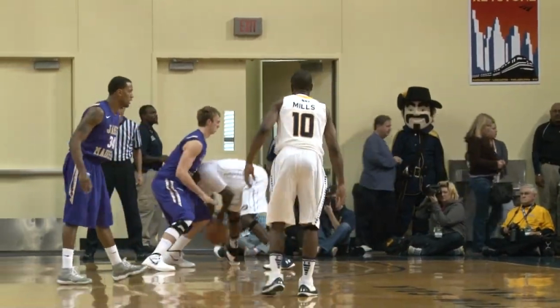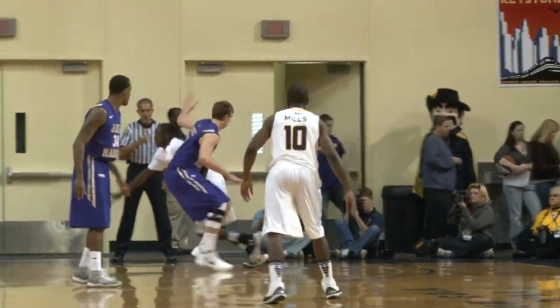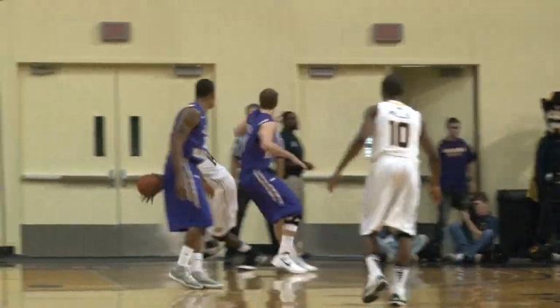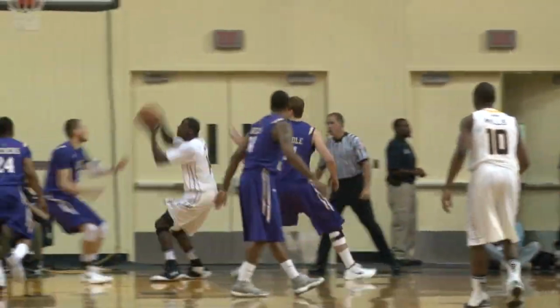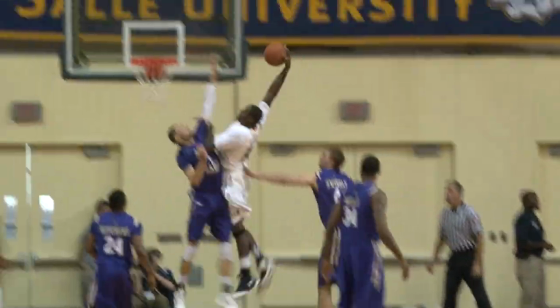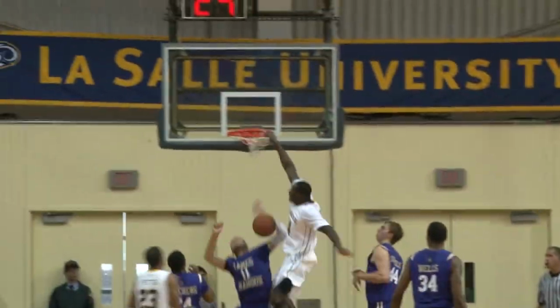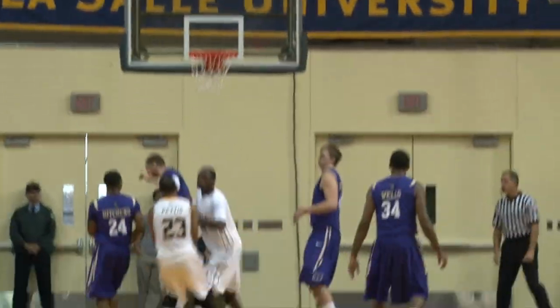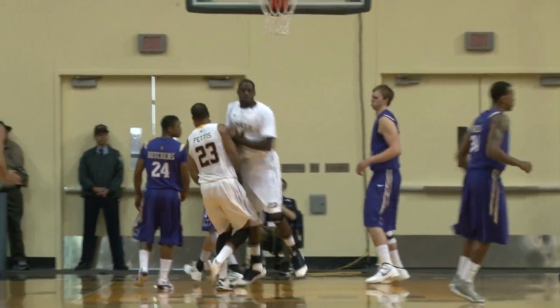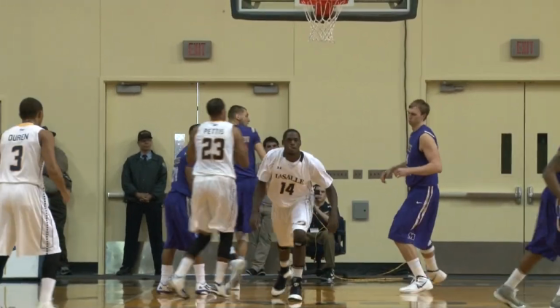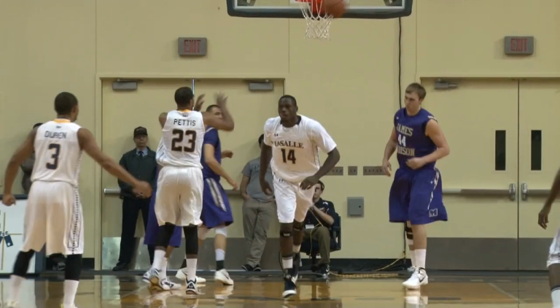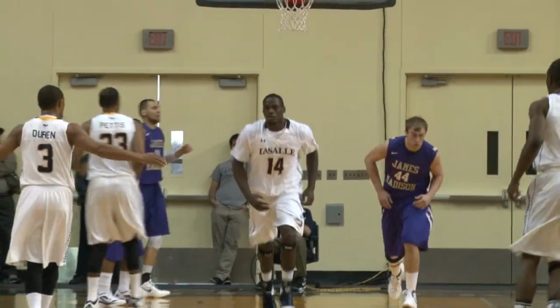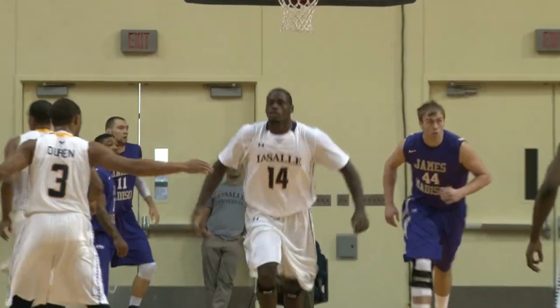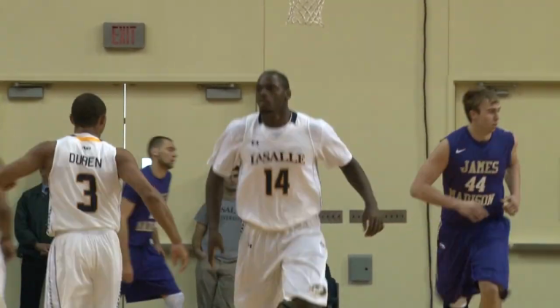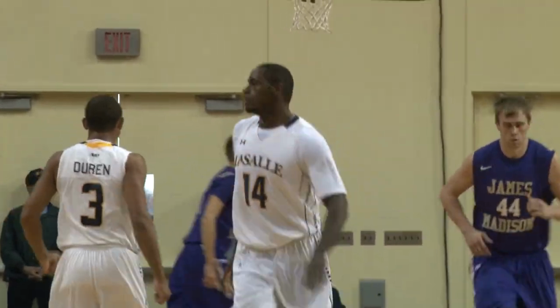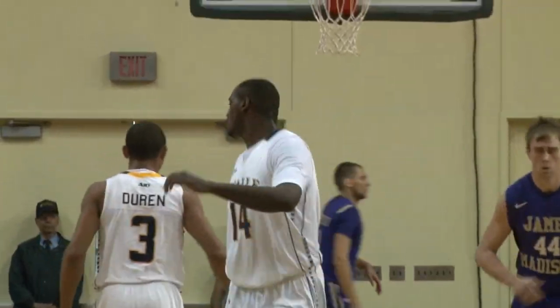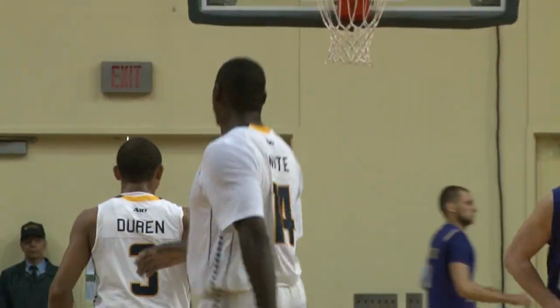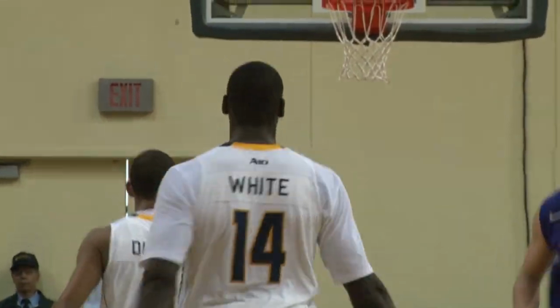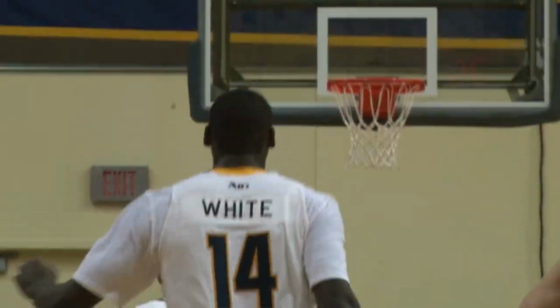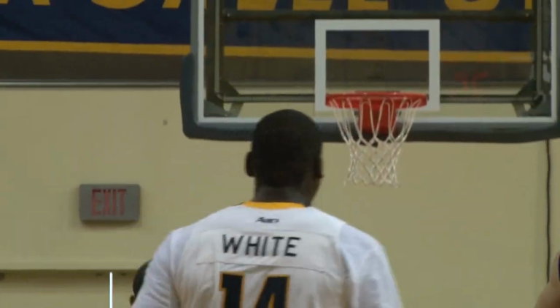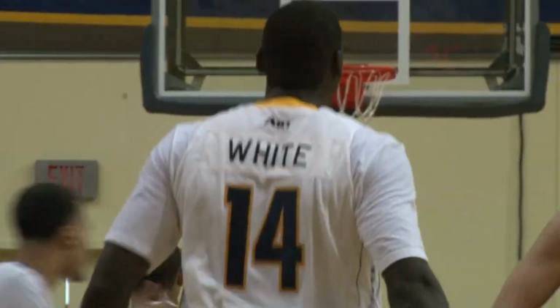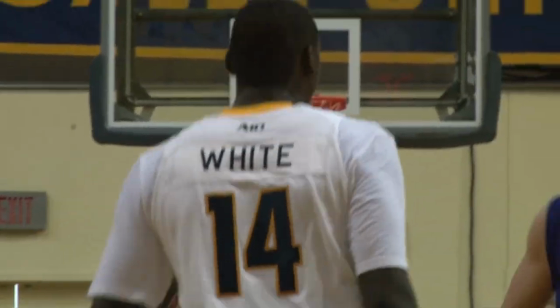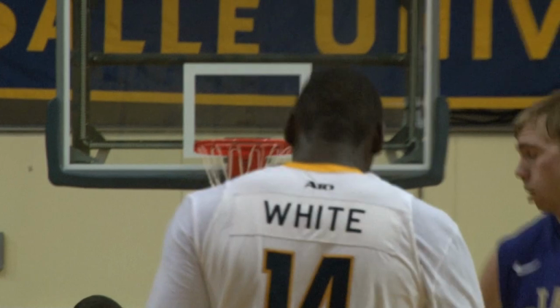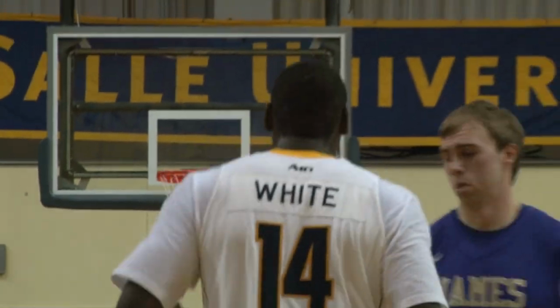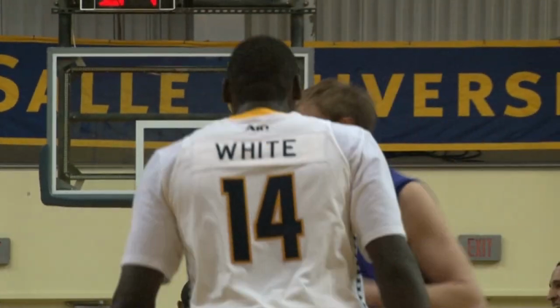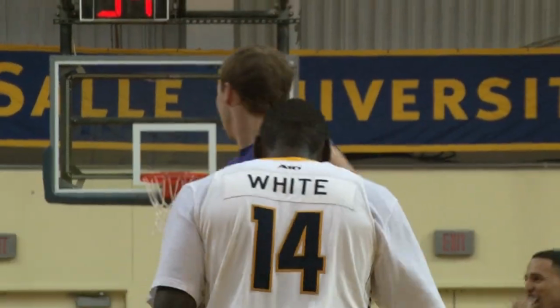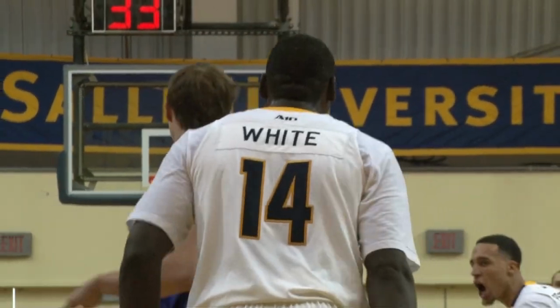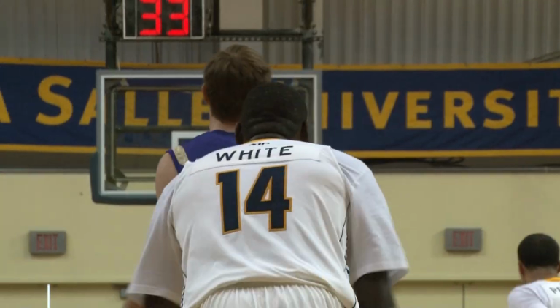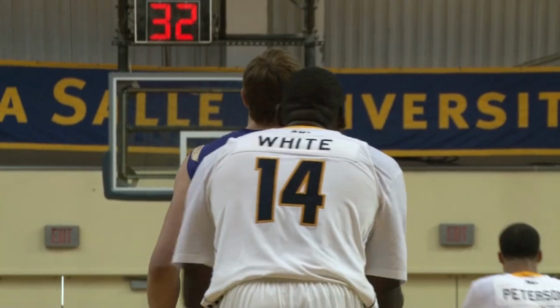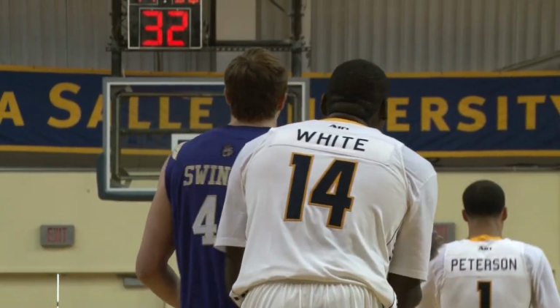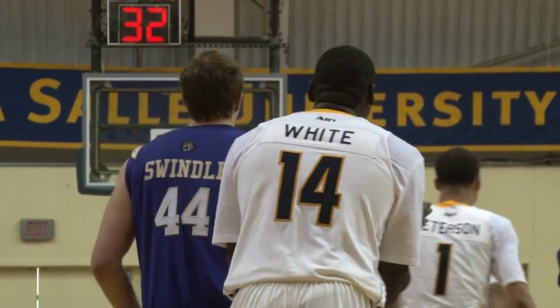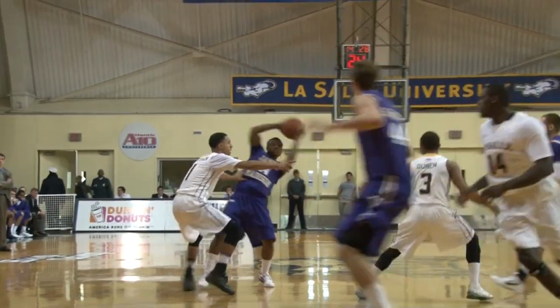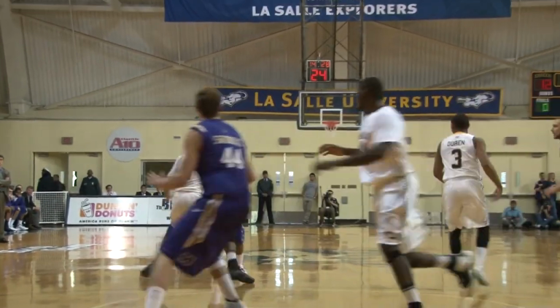Devin White gets around his man and fires it down! Right-handed slam! He just diffused Gene Swindle on the baseline. Wow!